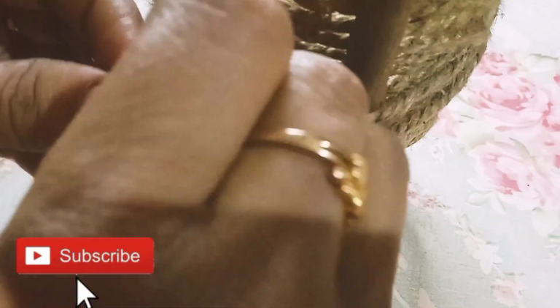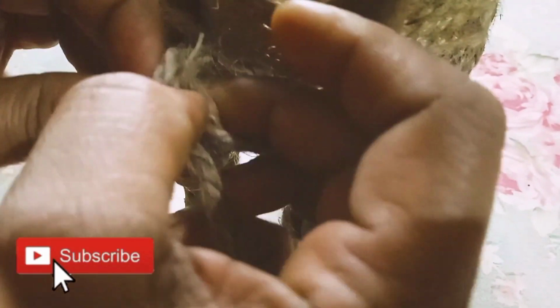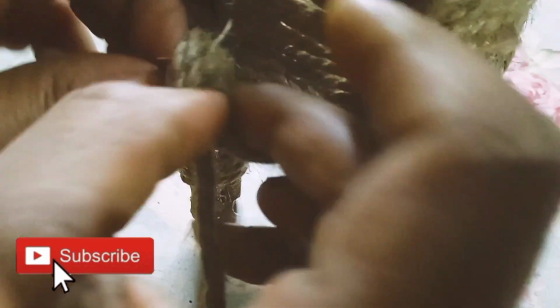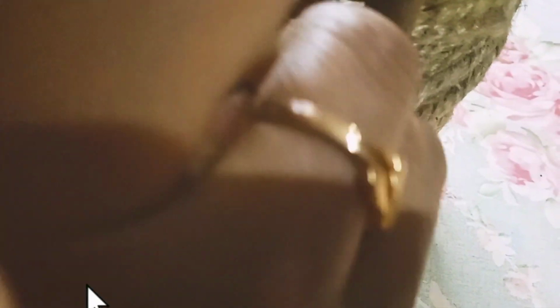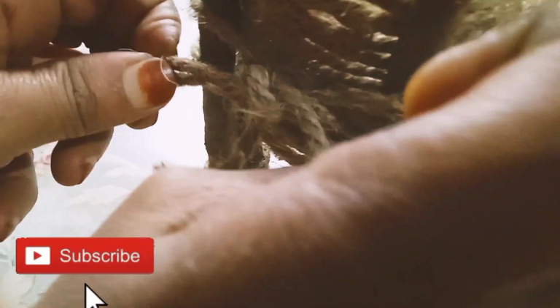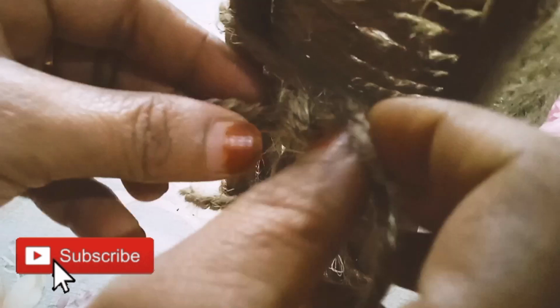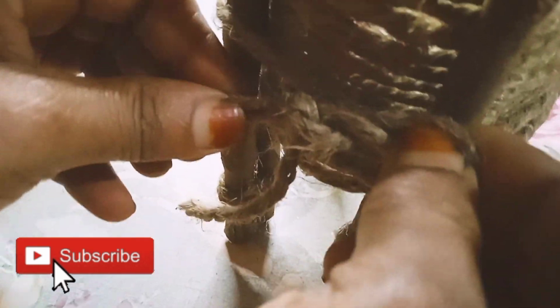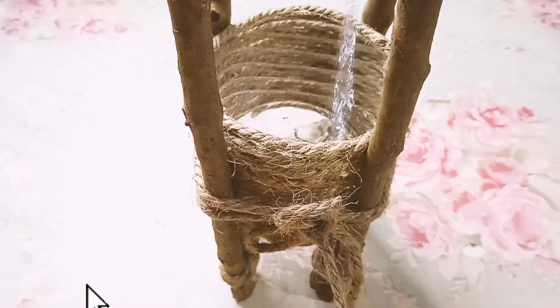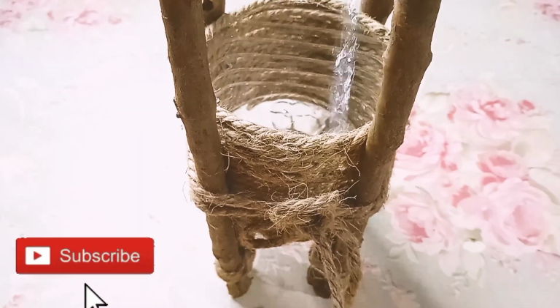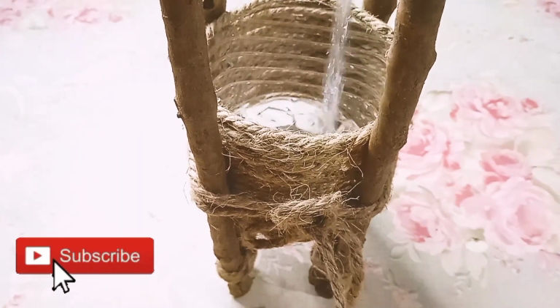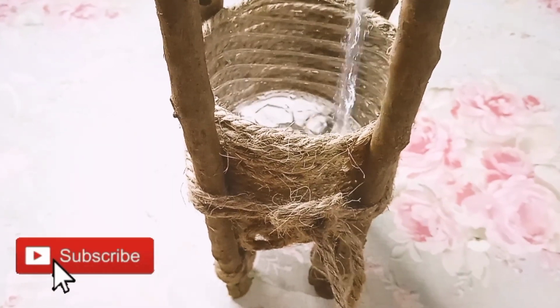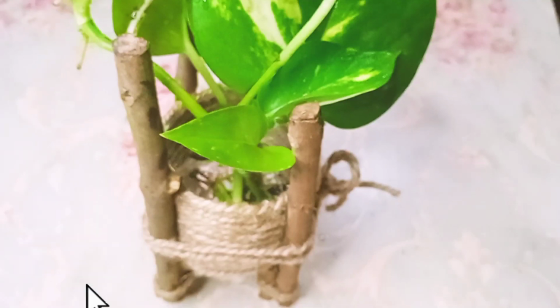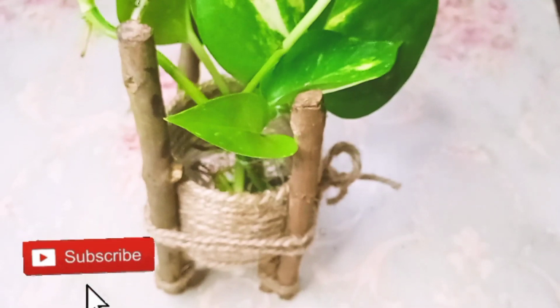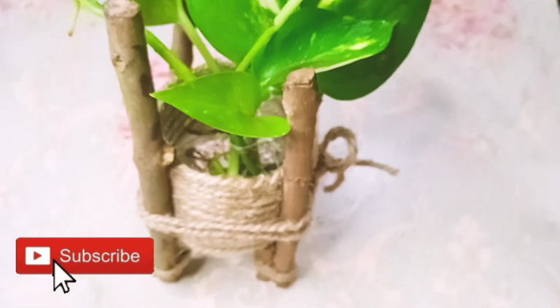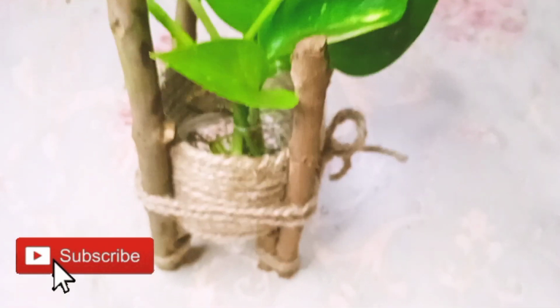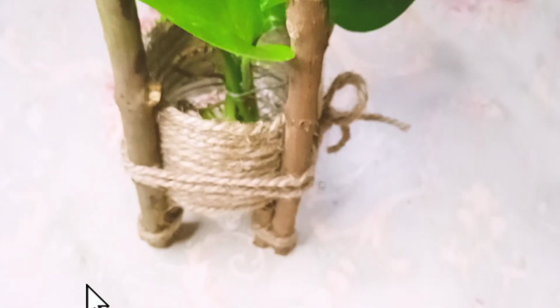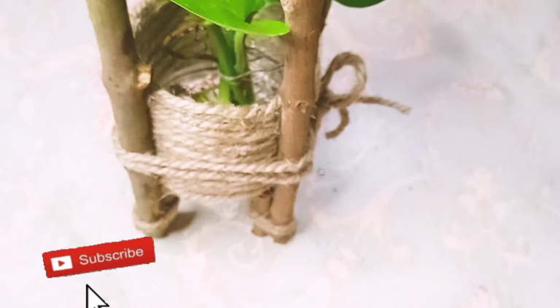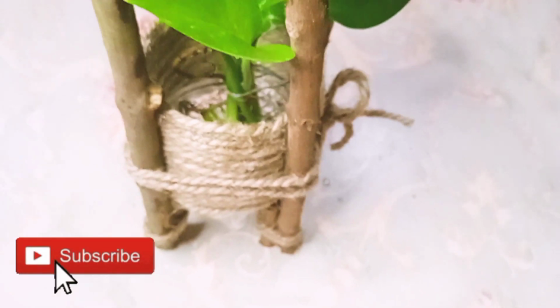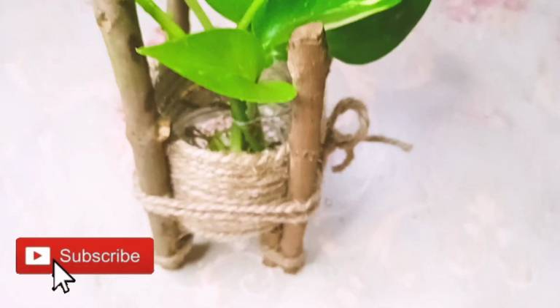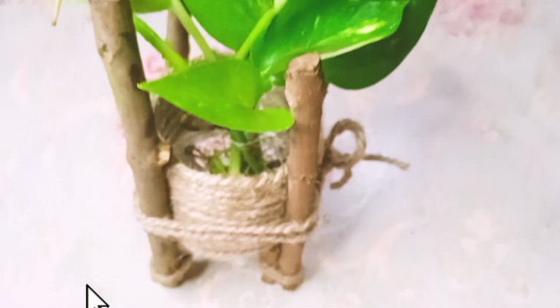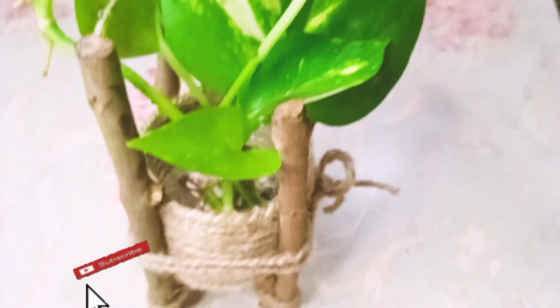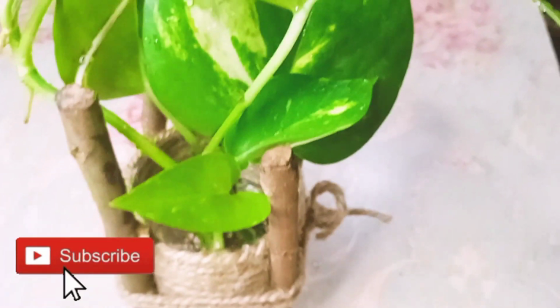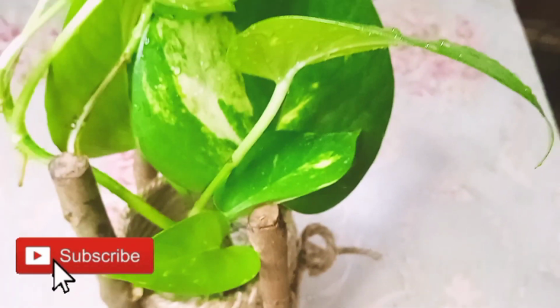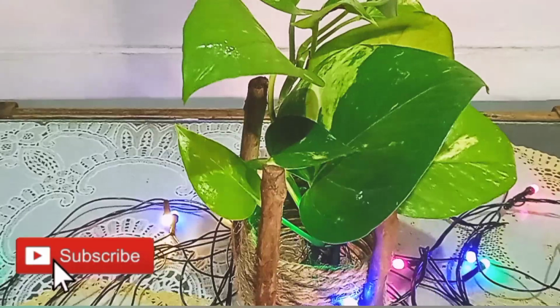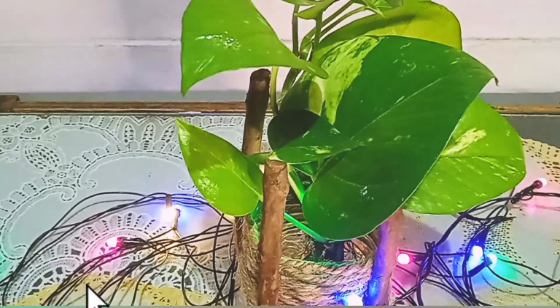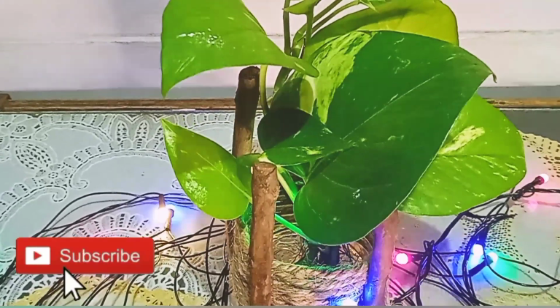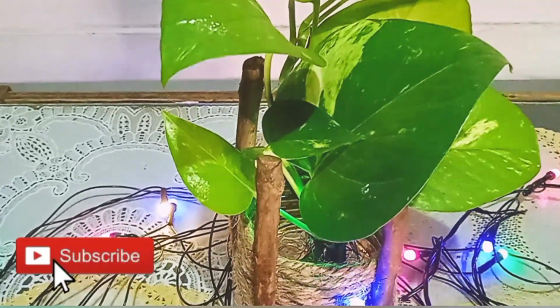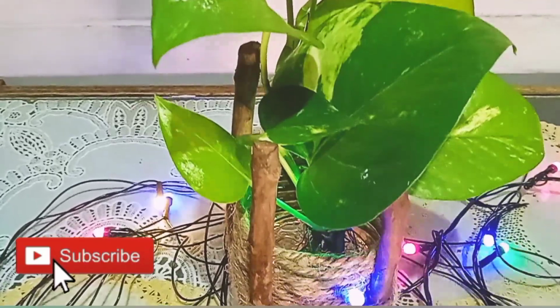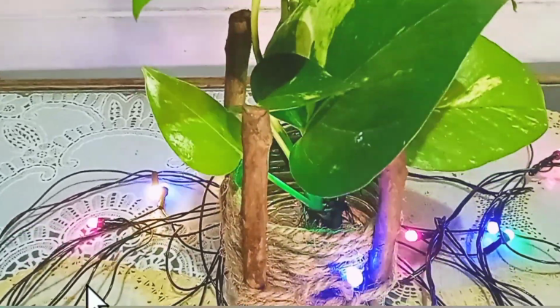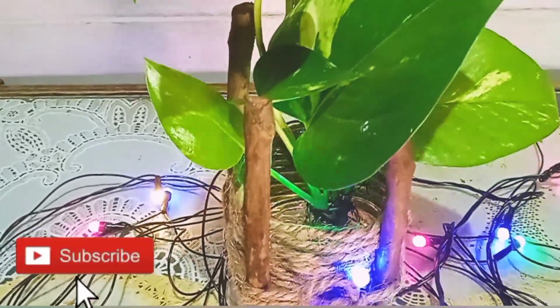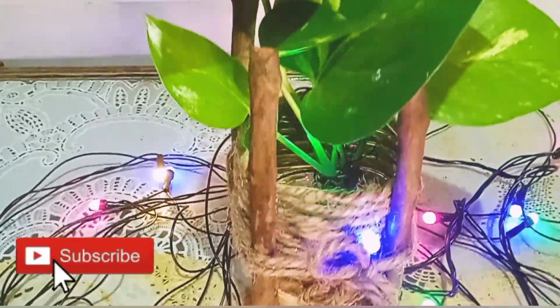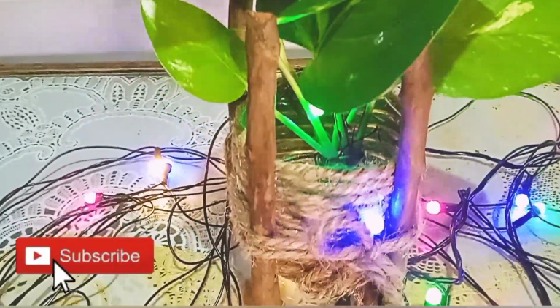Then I will put a lot into this pot. I will put a plant in this pot, and then put a plant in this place. This will be a great look.